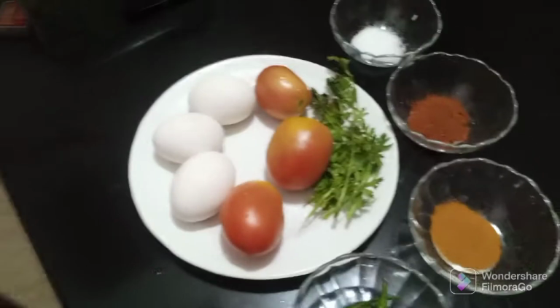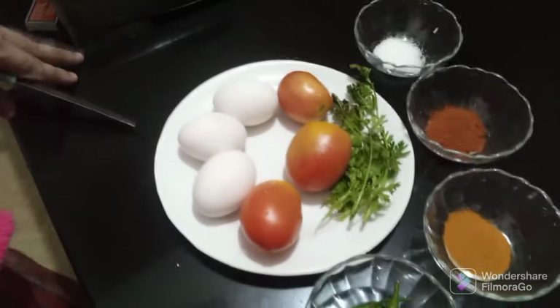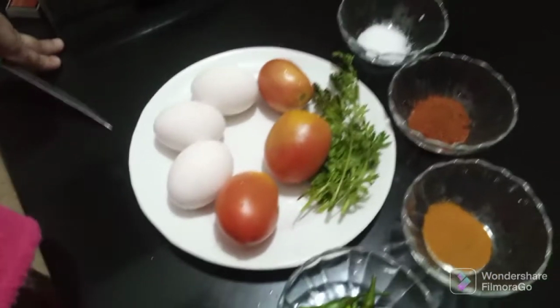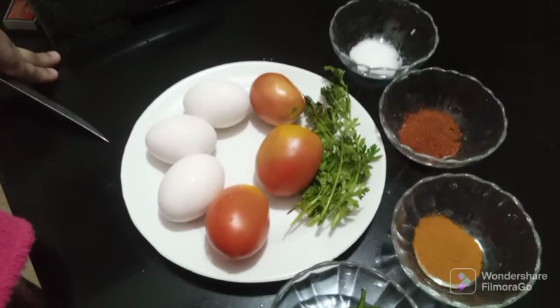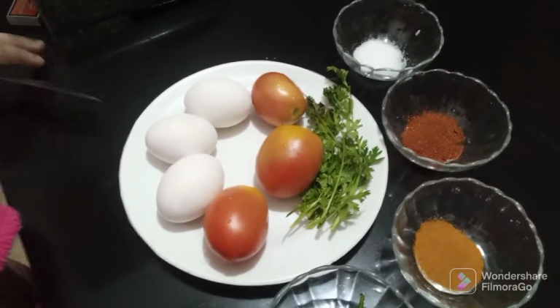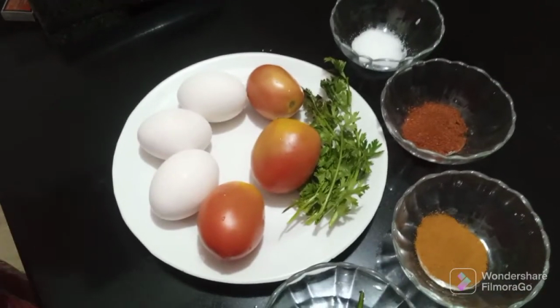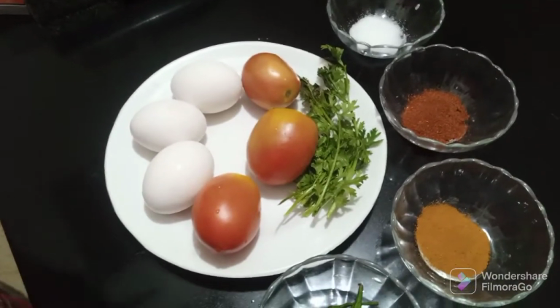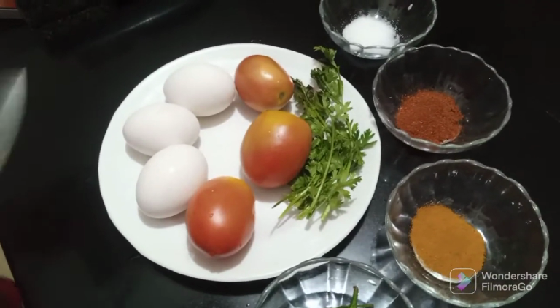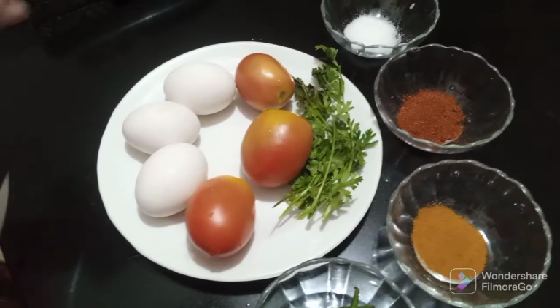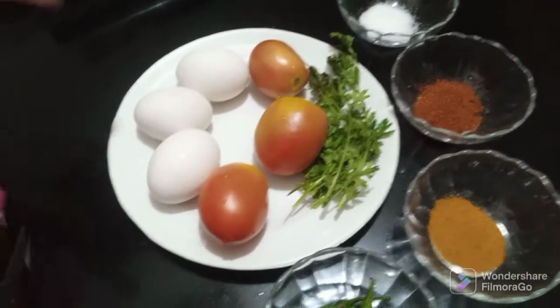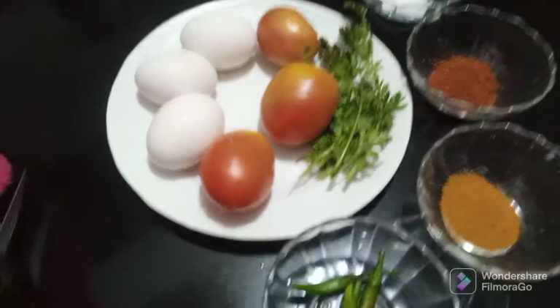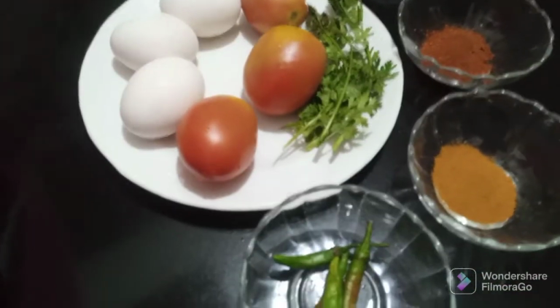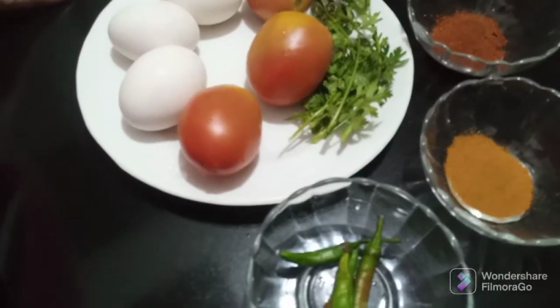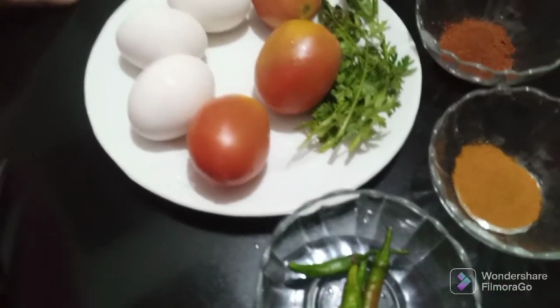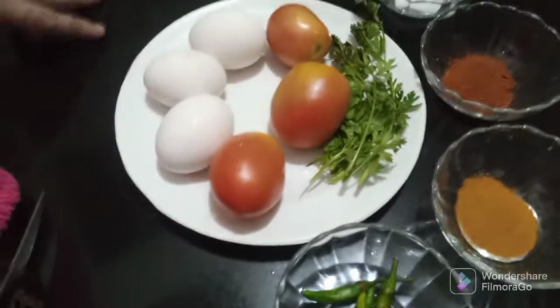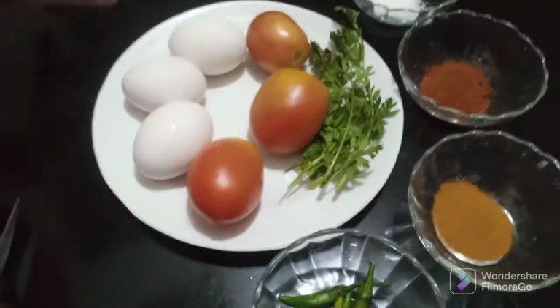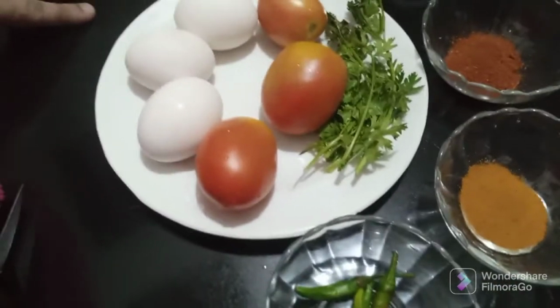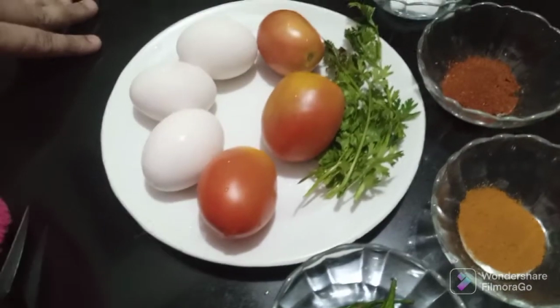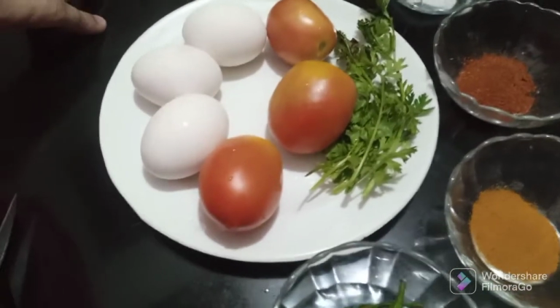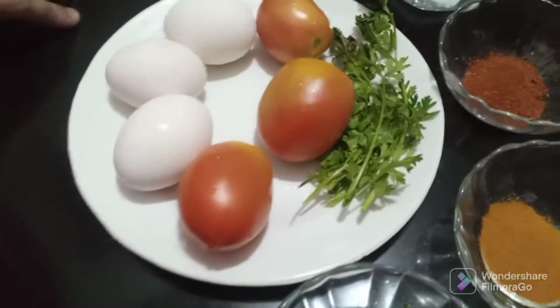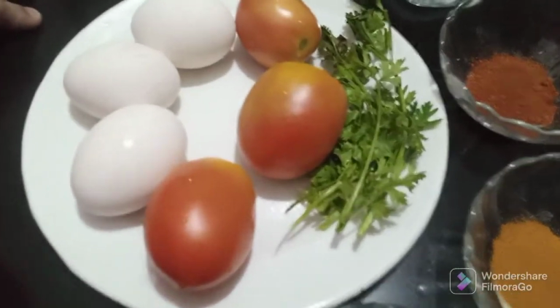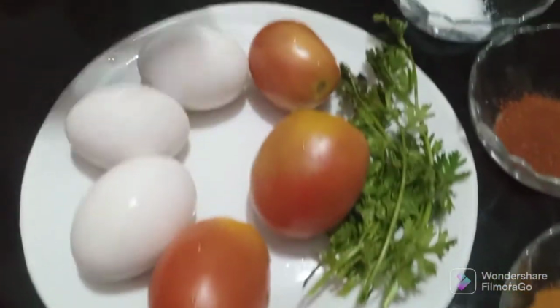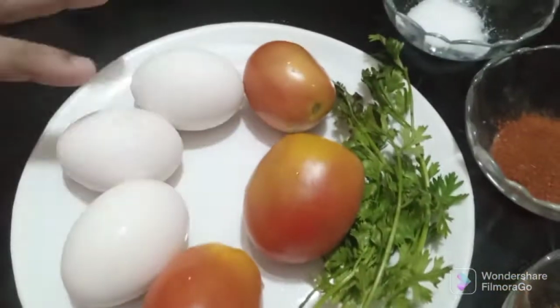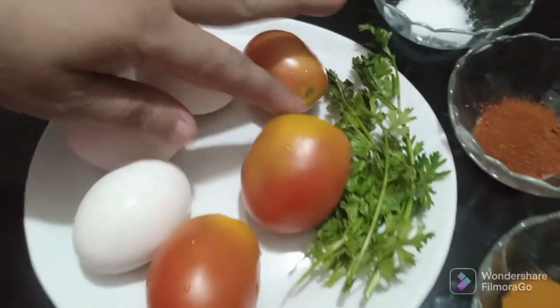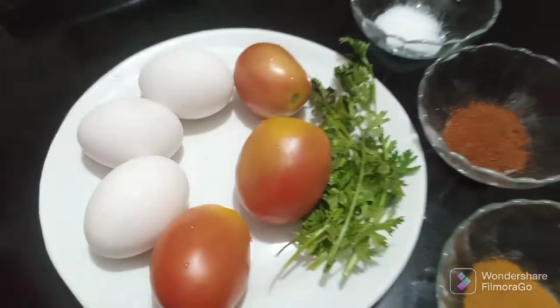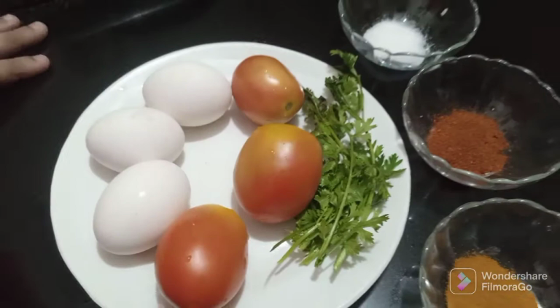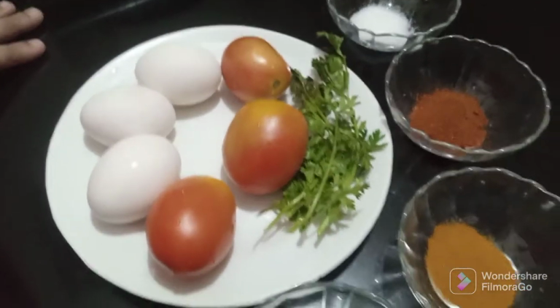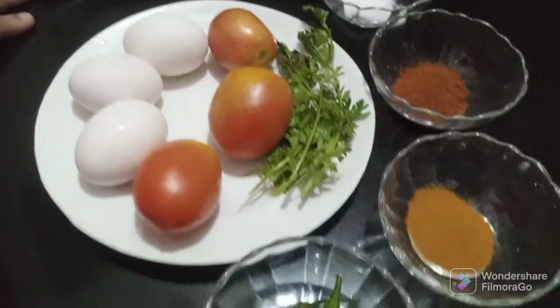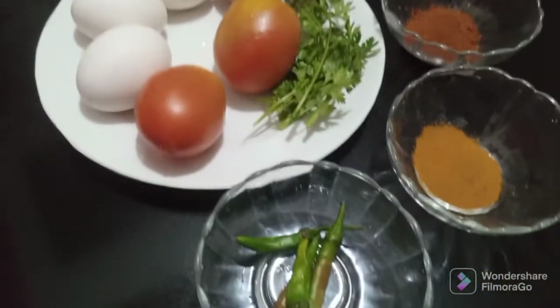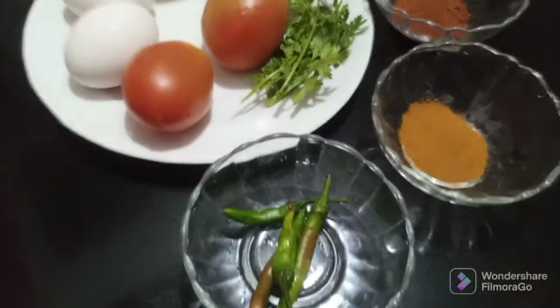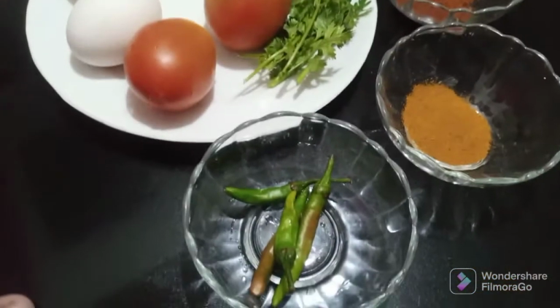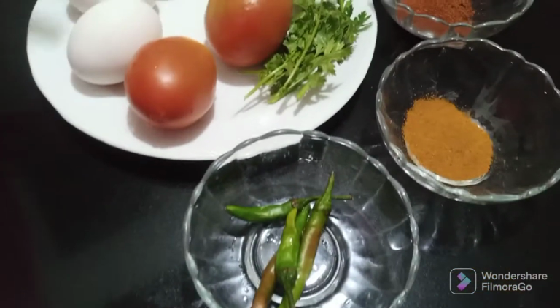Hello everyone, this is Namaz Kitchen and today I am going to show you a new and different recipe. You can easily make it in an emergency way.